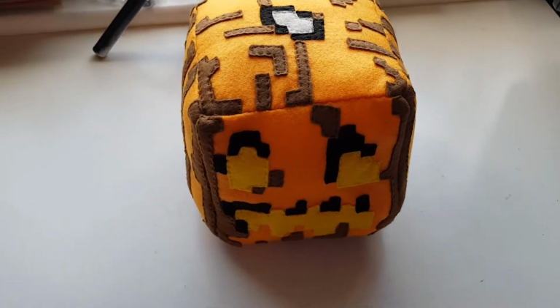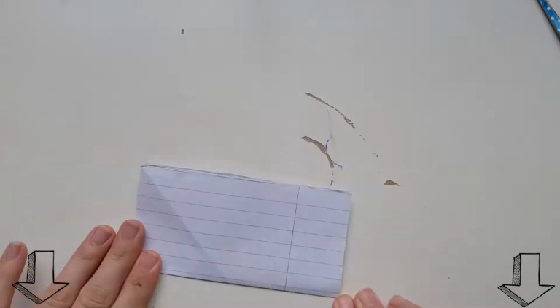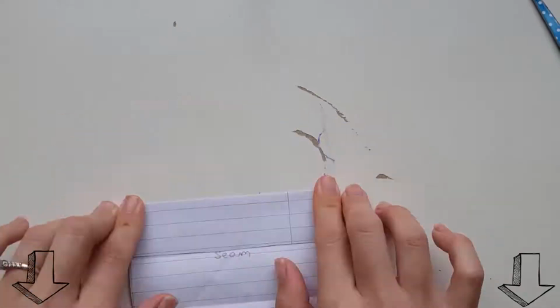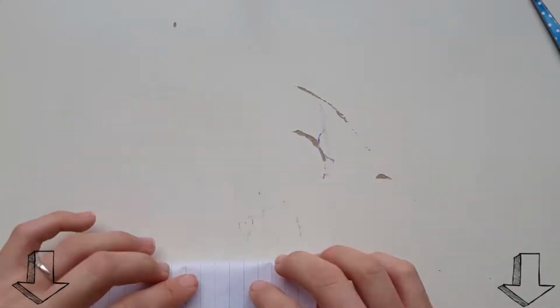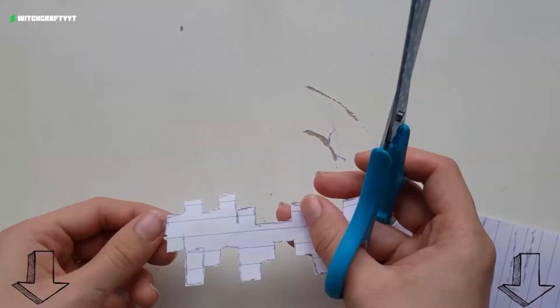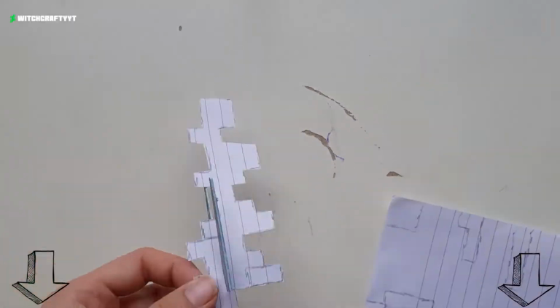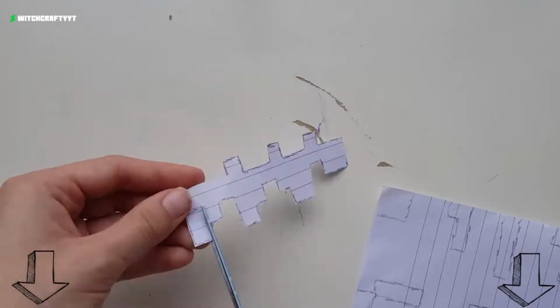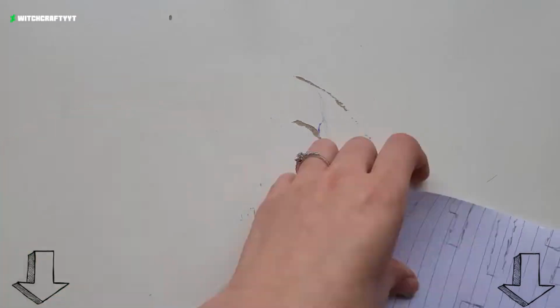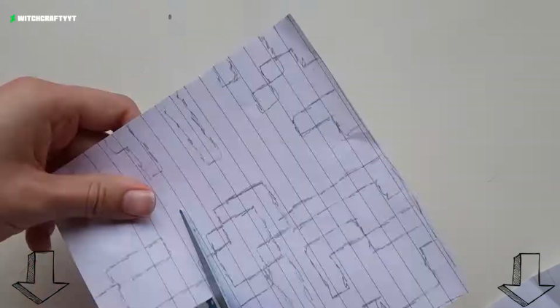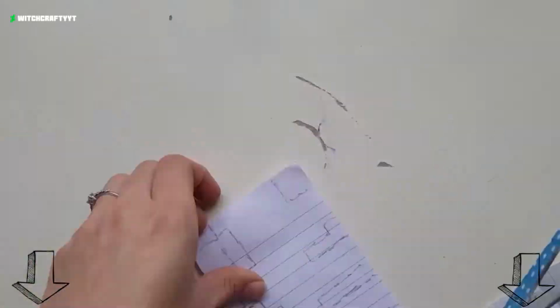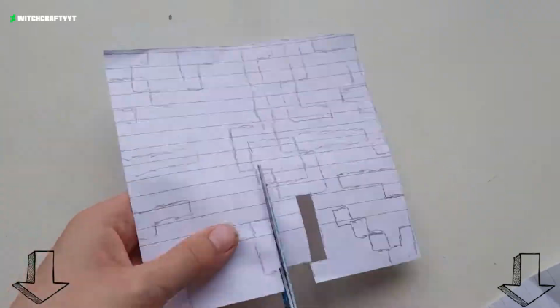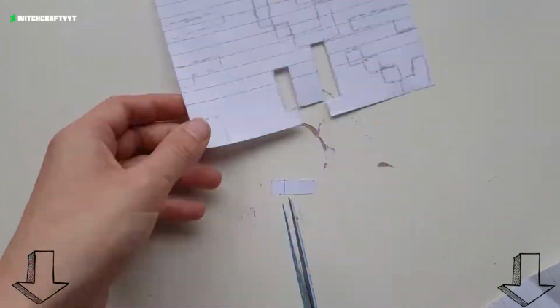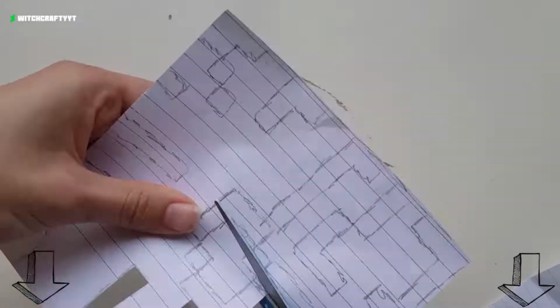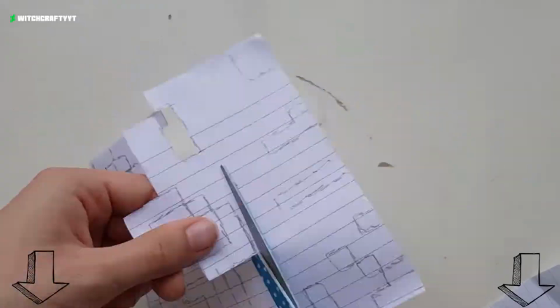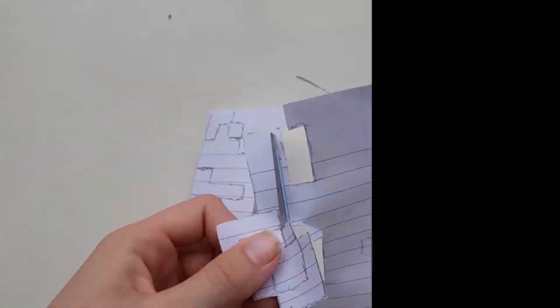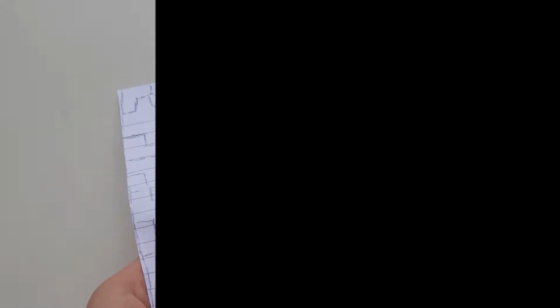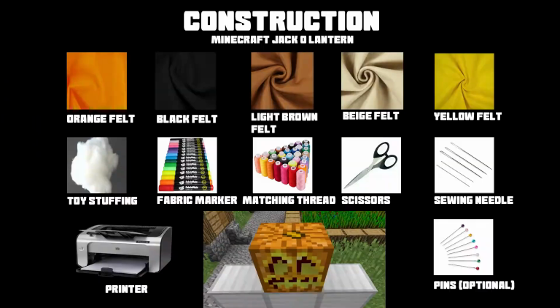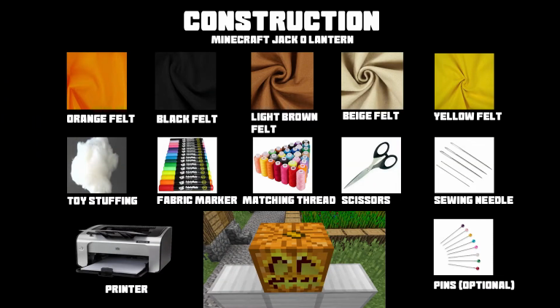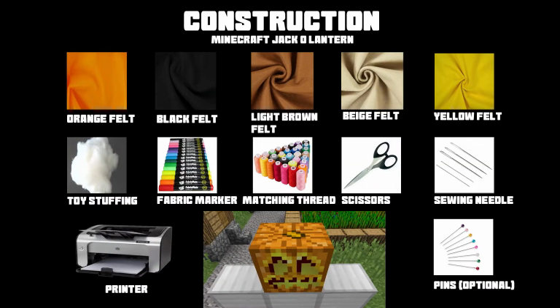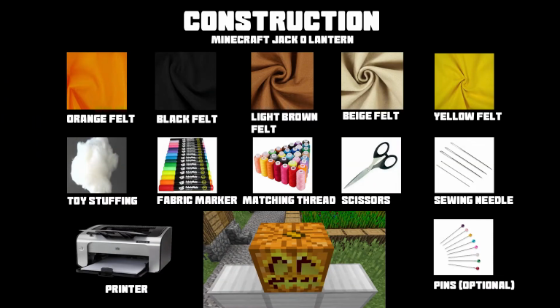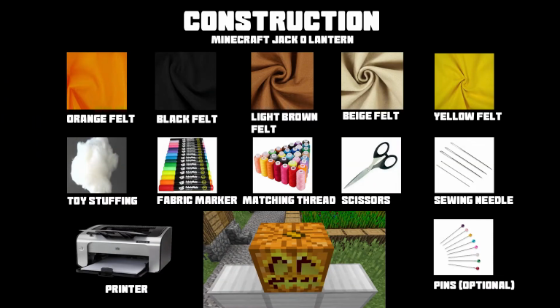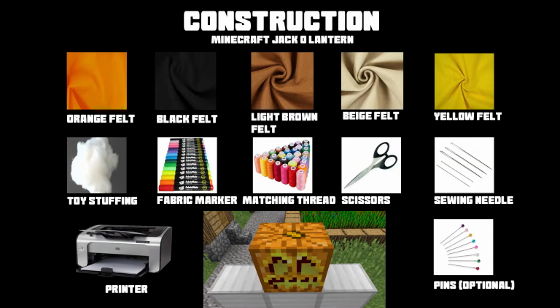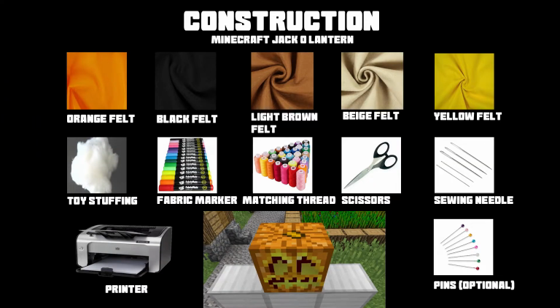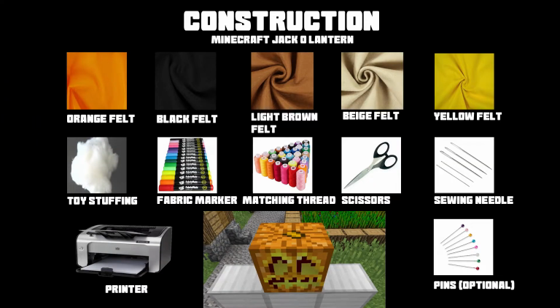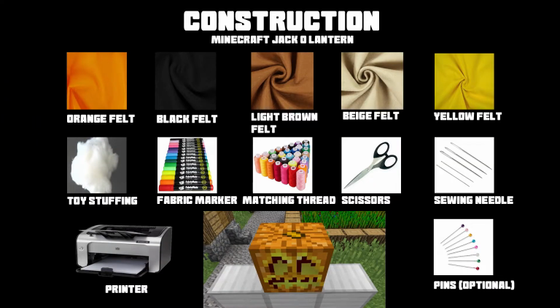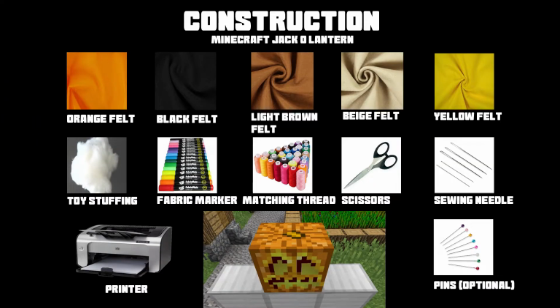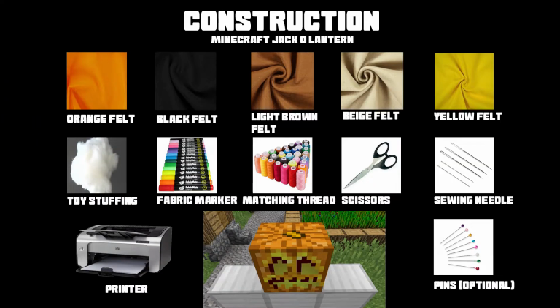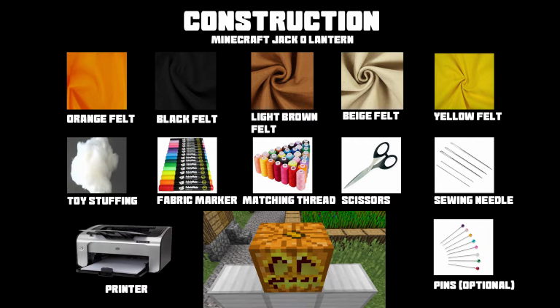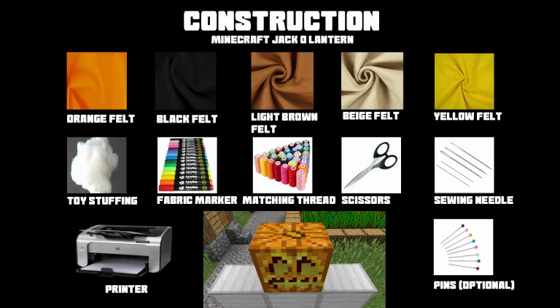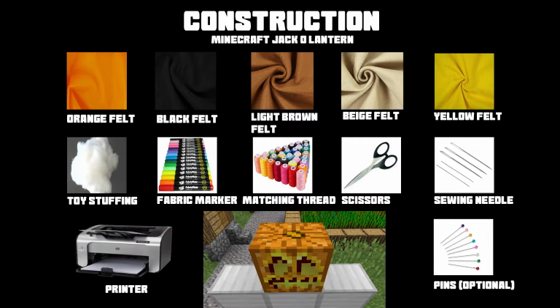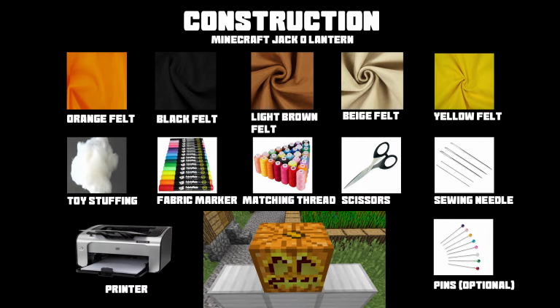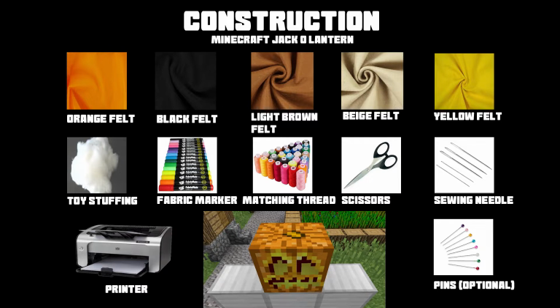The pattern is linked down below in the description for my DeviantArt. And before we get started, here is an image showing you everything you will need, so just pause here if you need to.